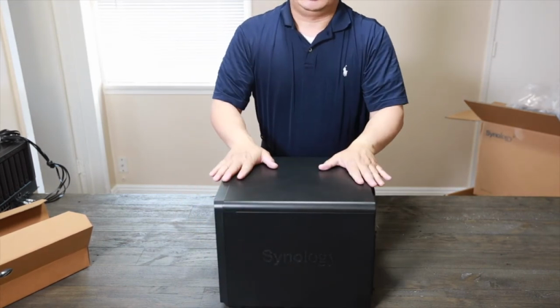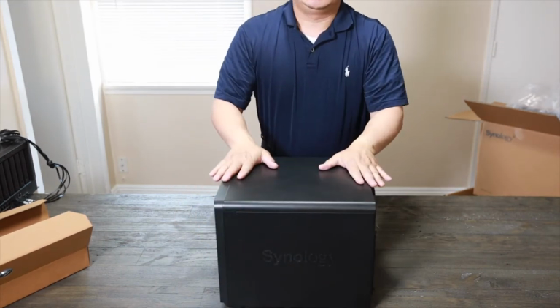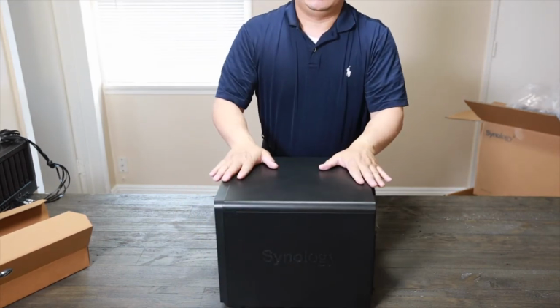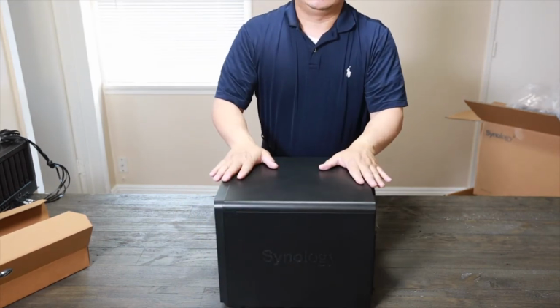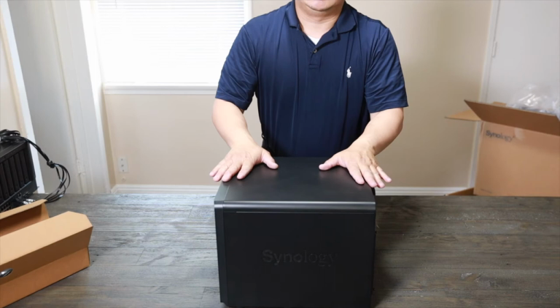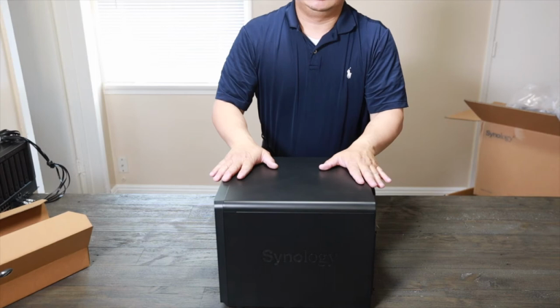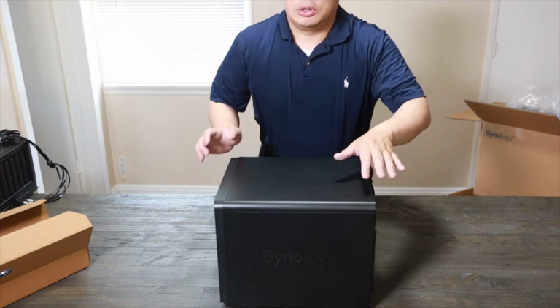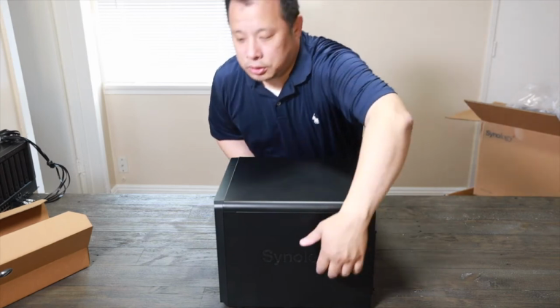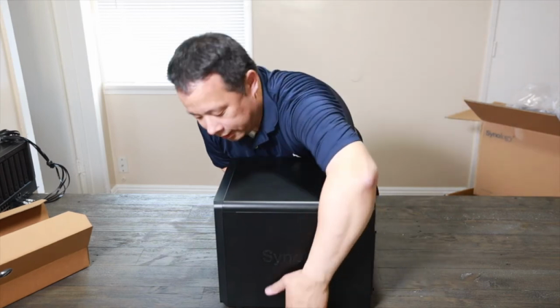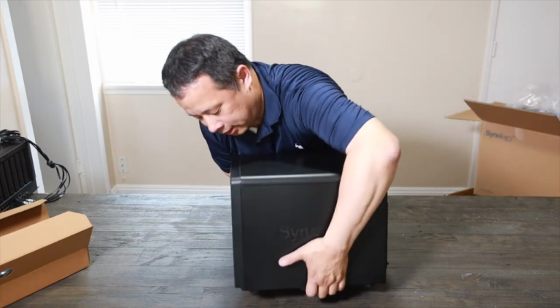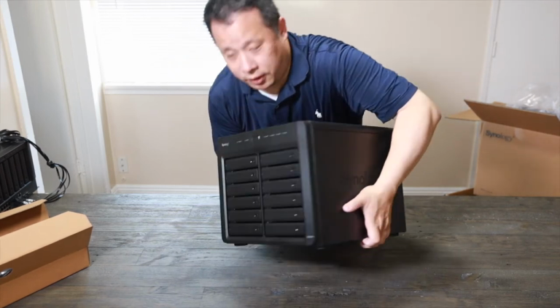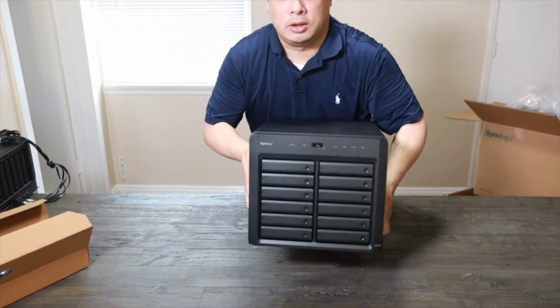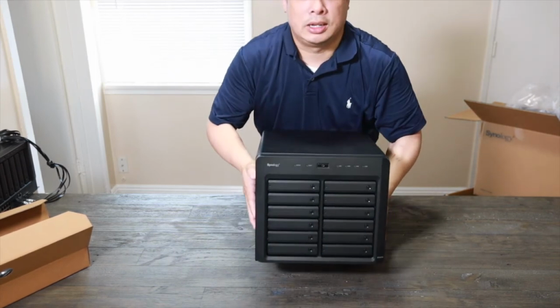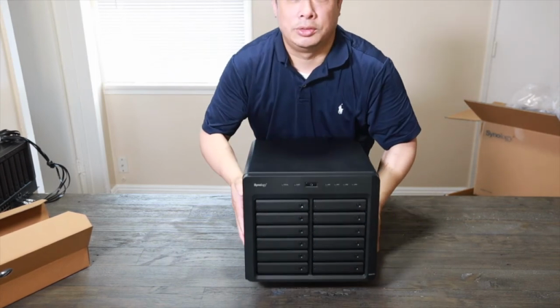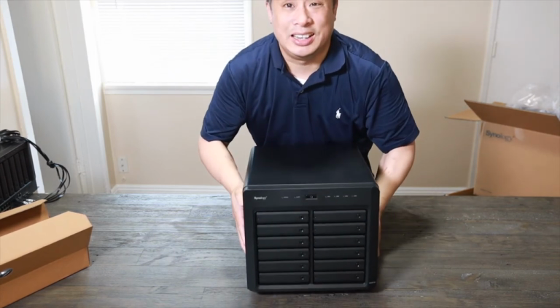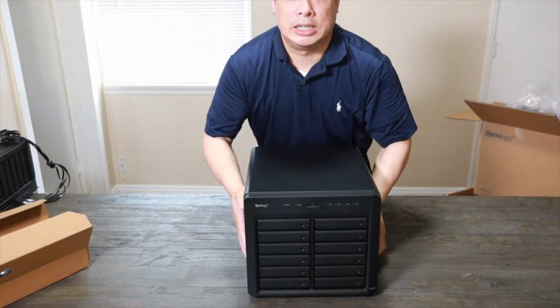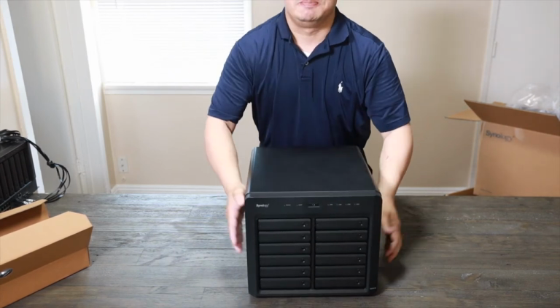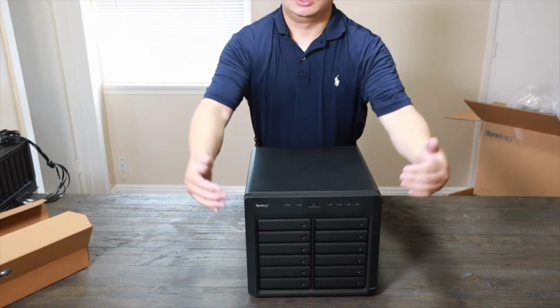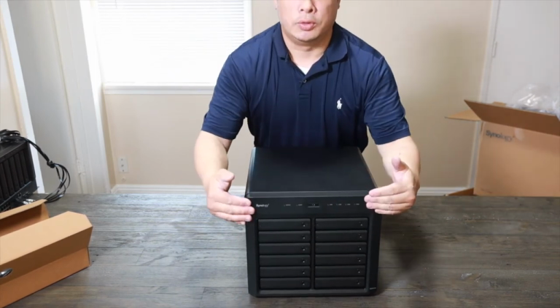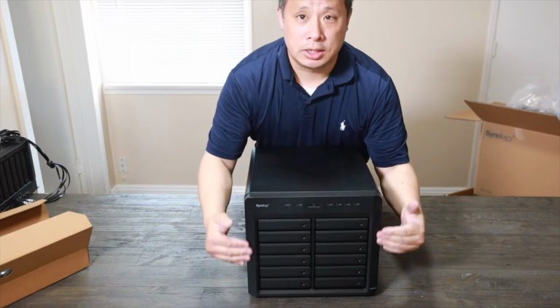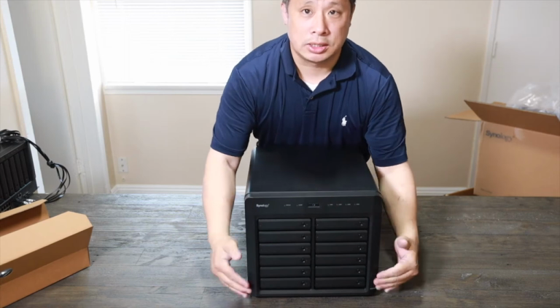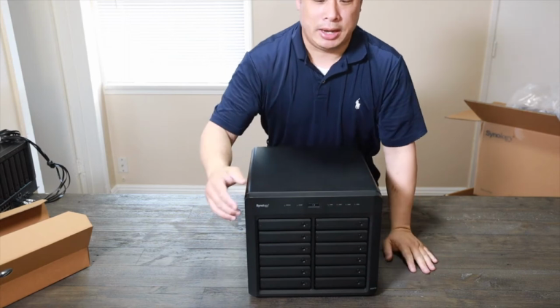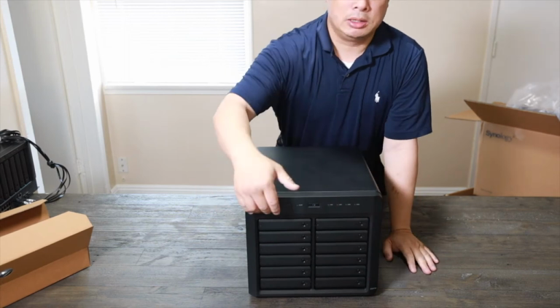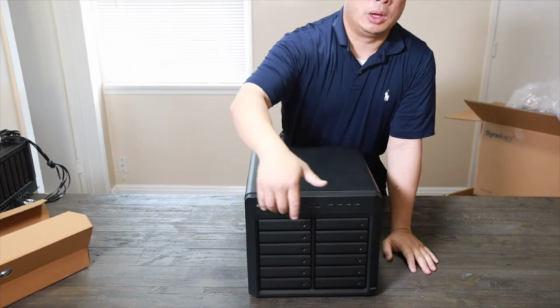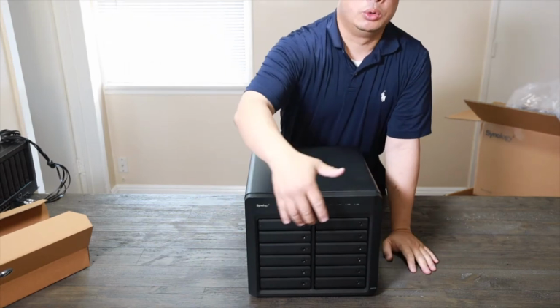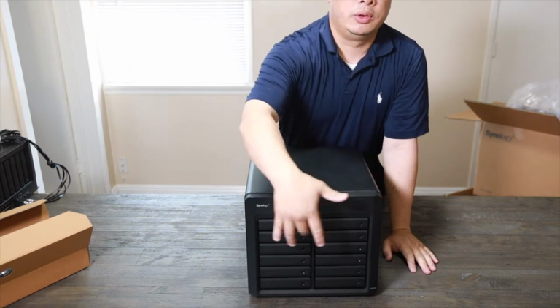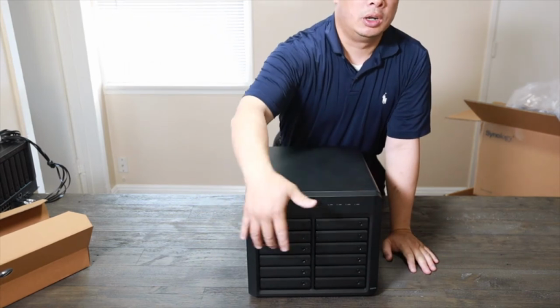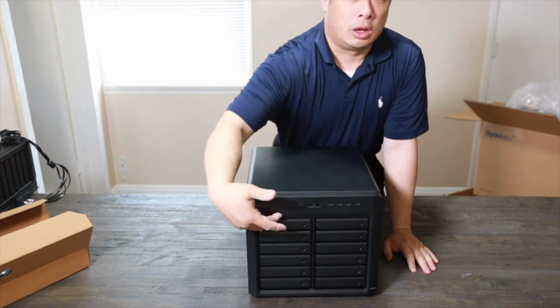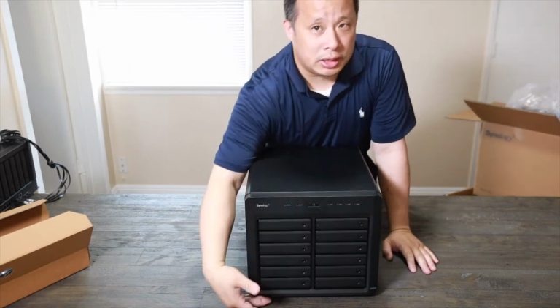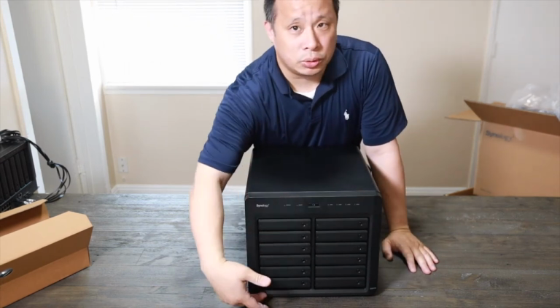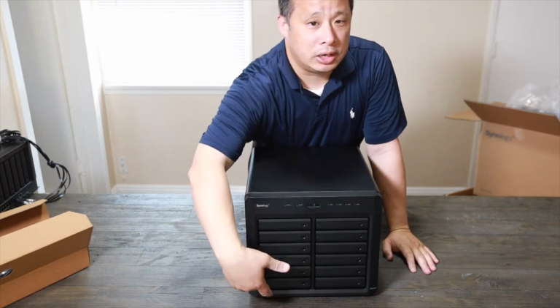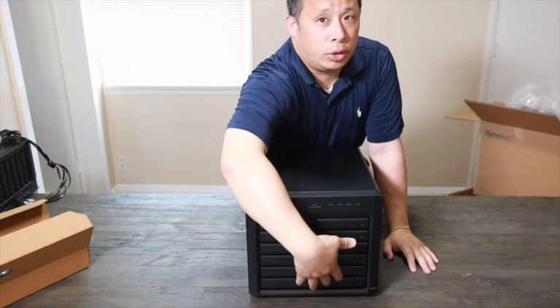On the other side, you got the Synology logo. And on the front, you got 12 drive bays — bay count is one, two, three, four, all the way down to 11 and 12.